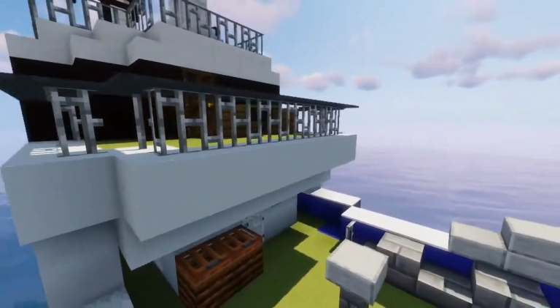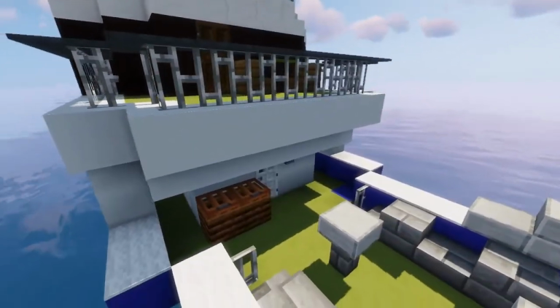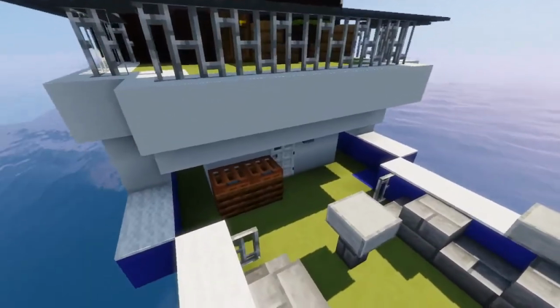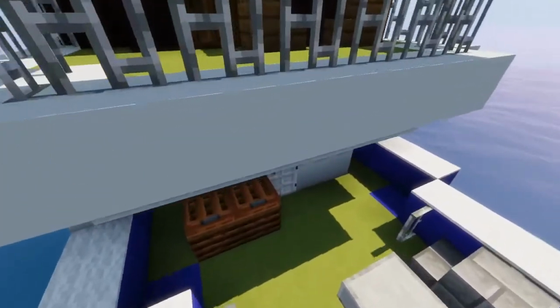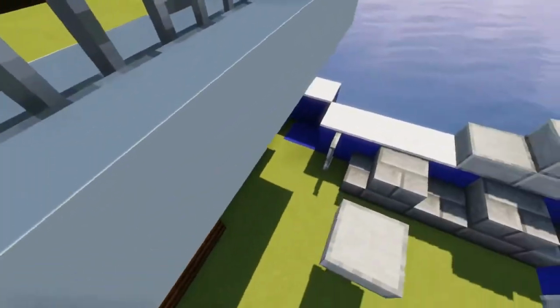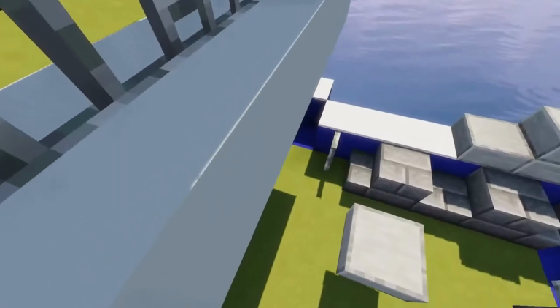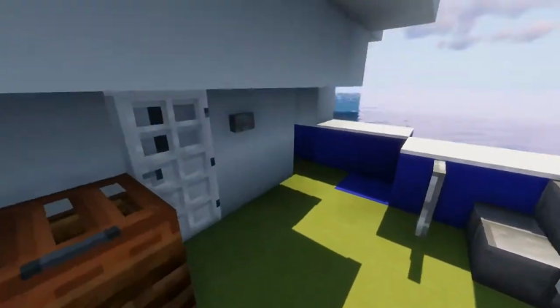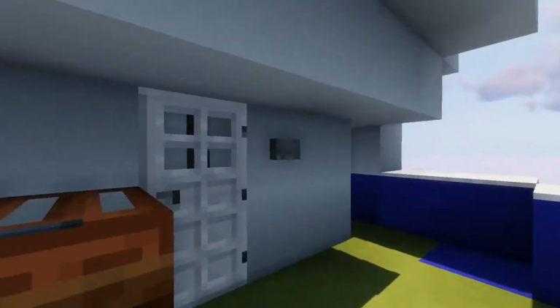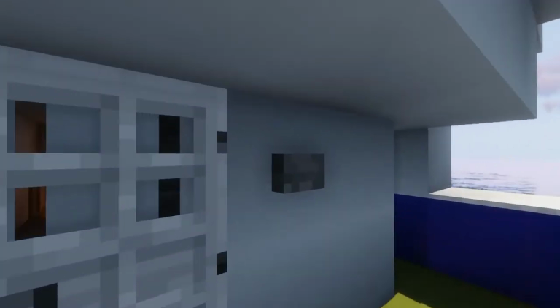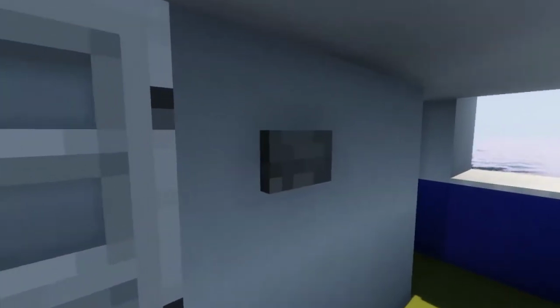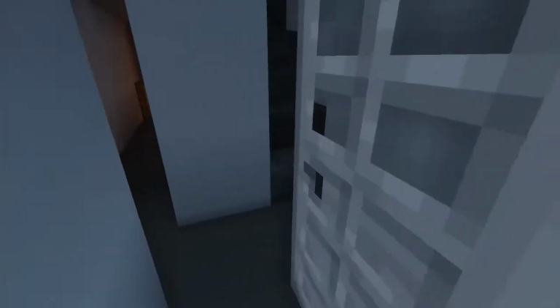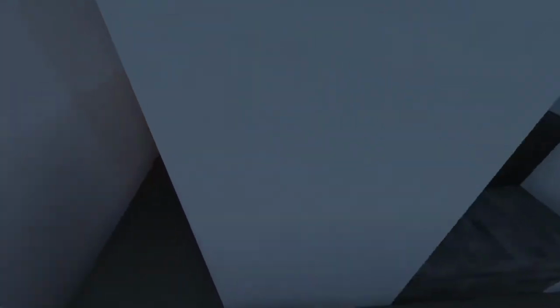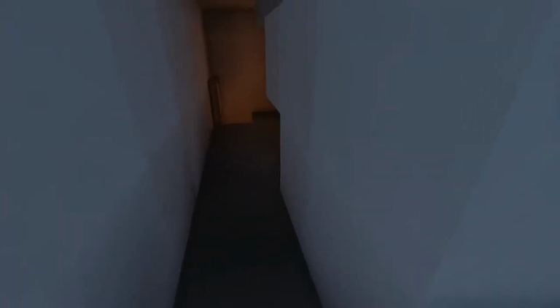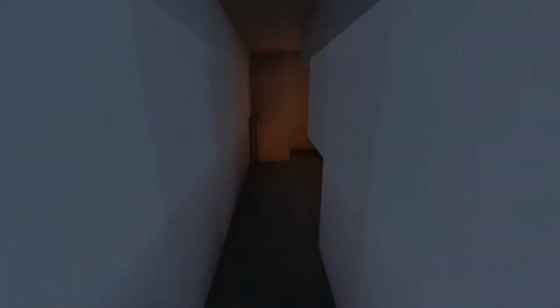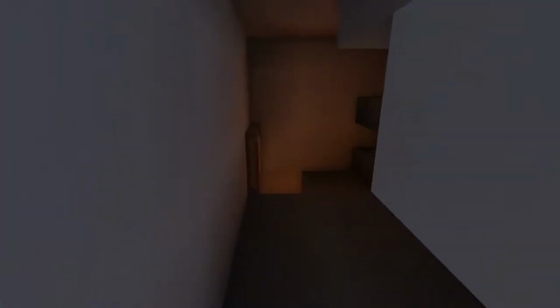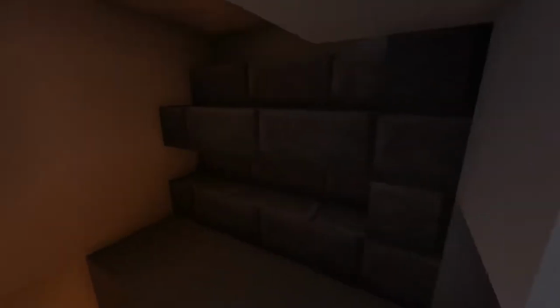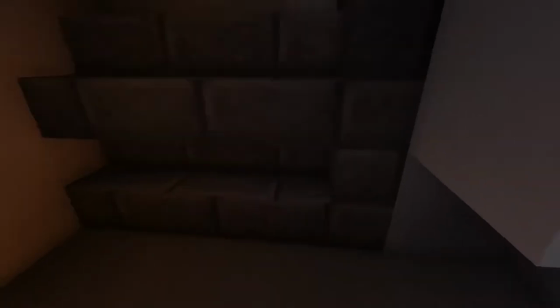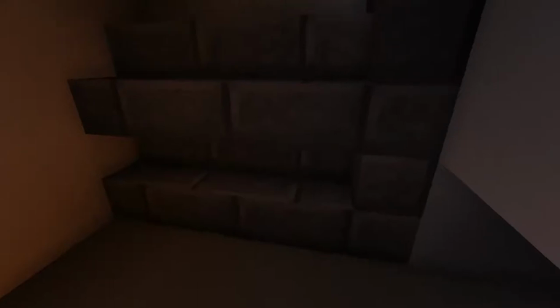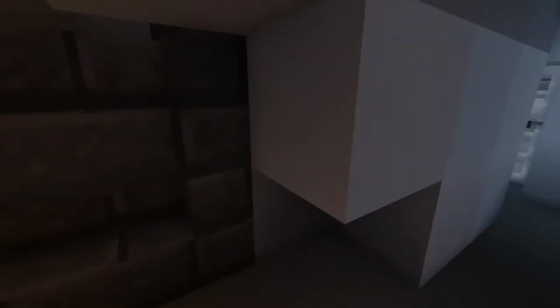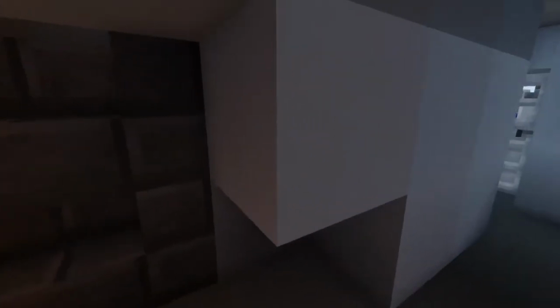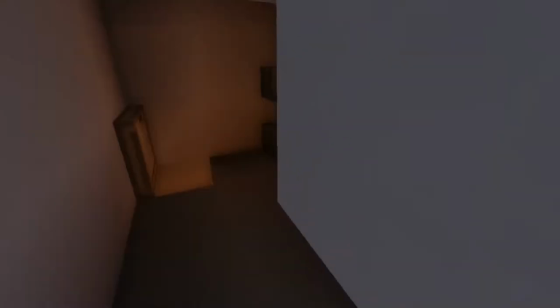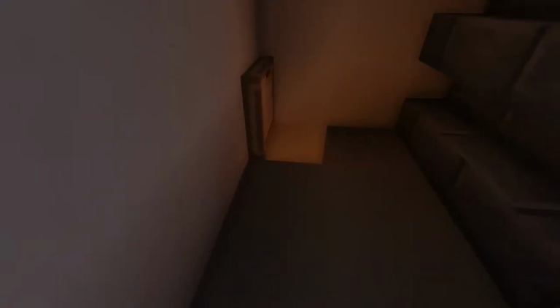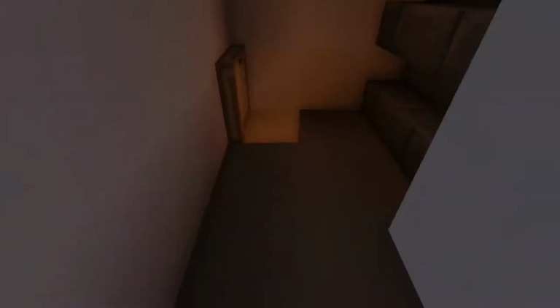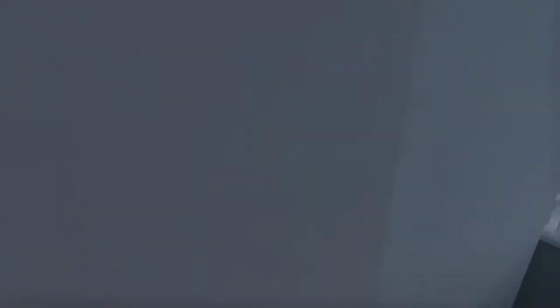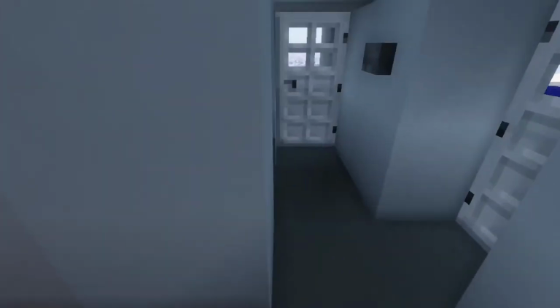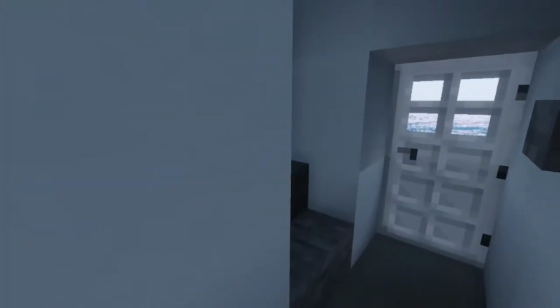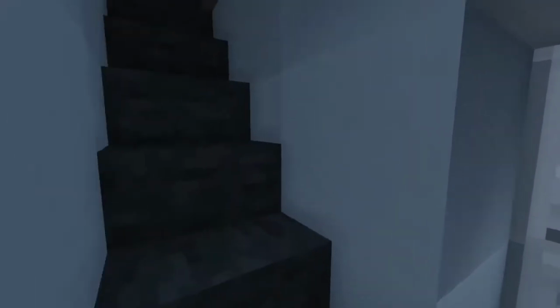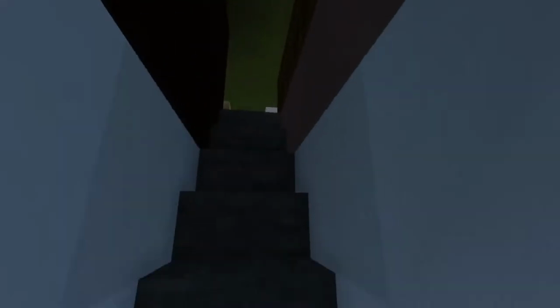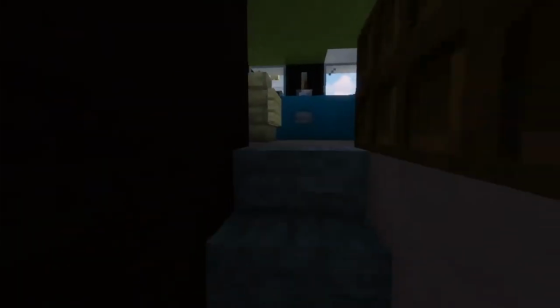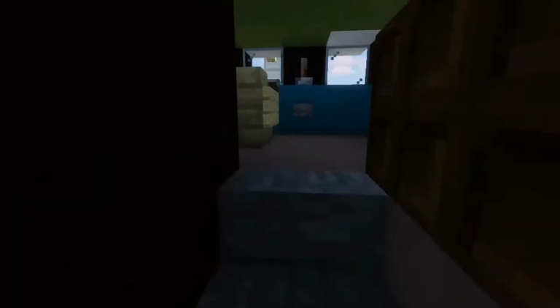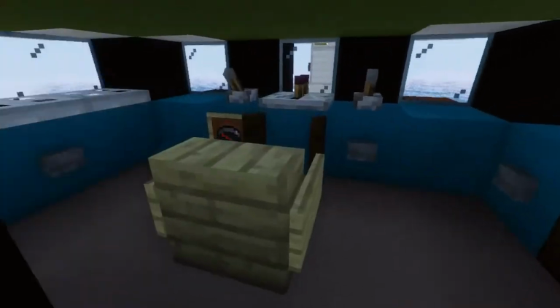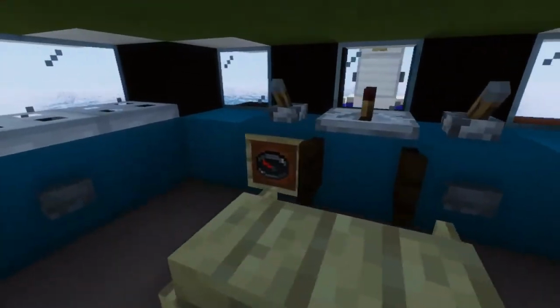Let's take a look at the interior, shall we? Down here we just have the entrance and a small storage. We're gonna go down below later. Let's first go to the wheelhouse or the bridge, which will be here.